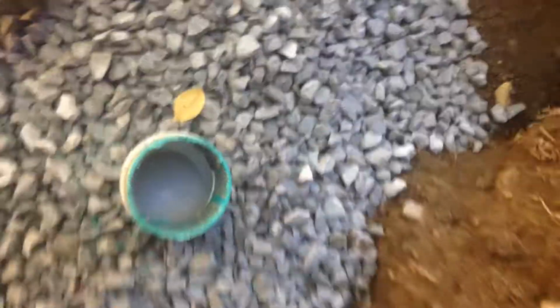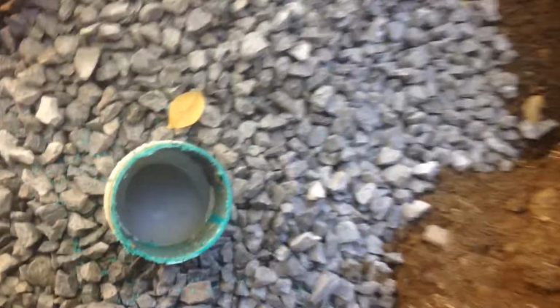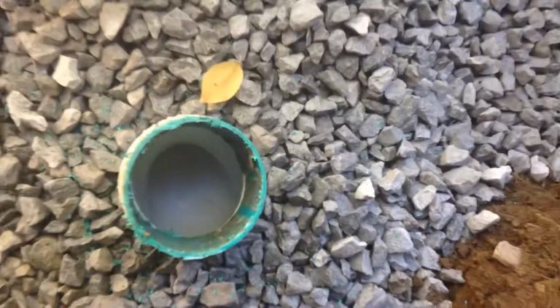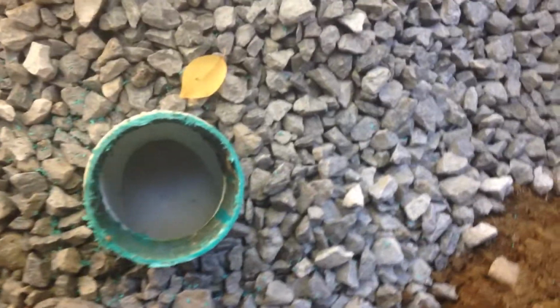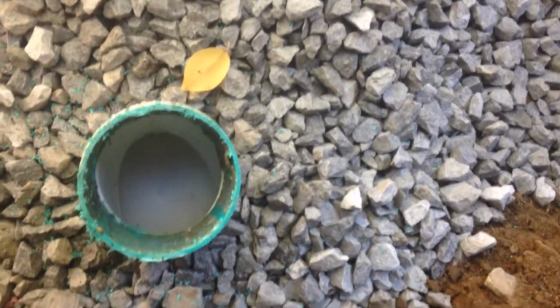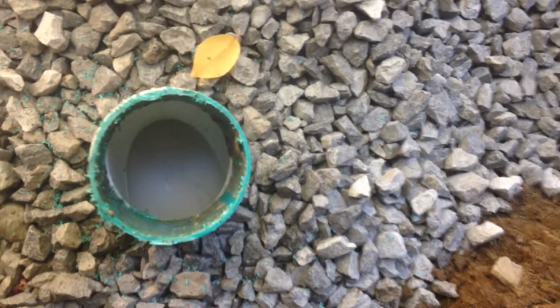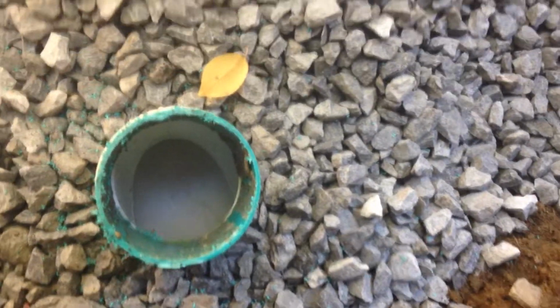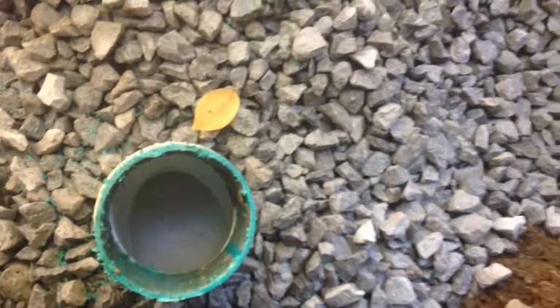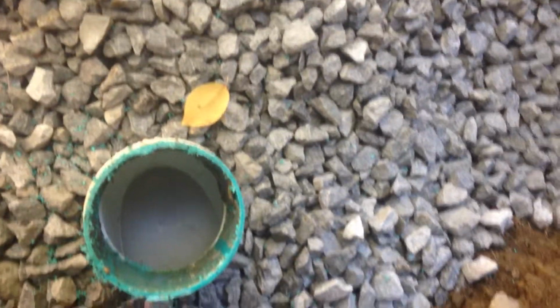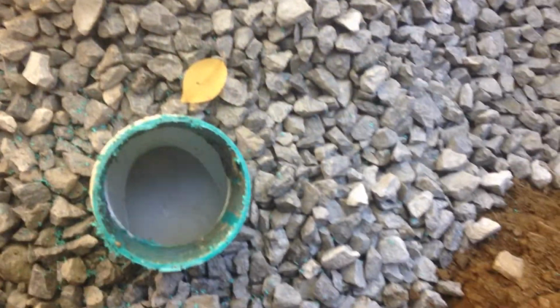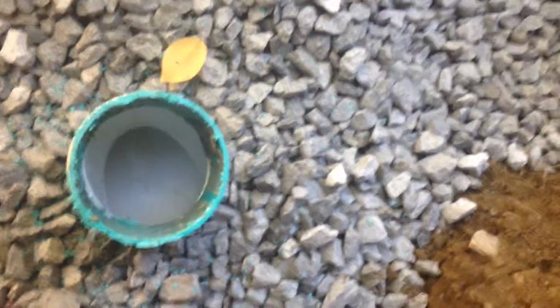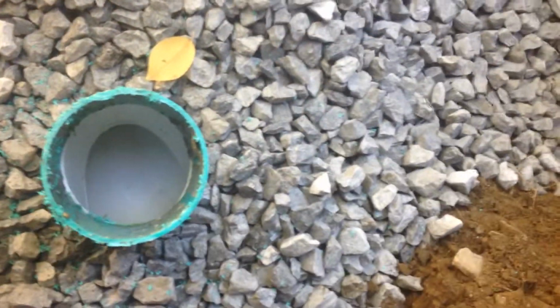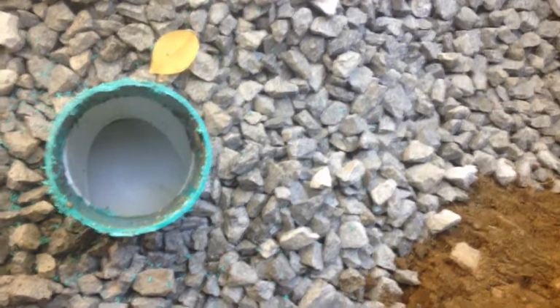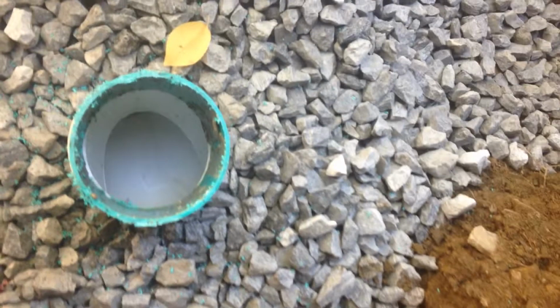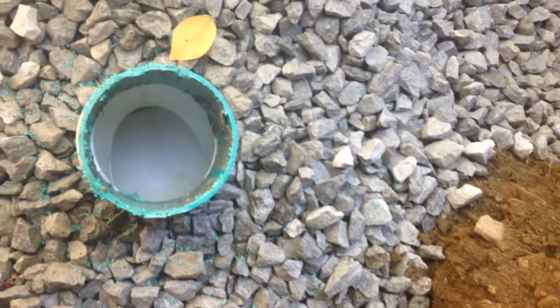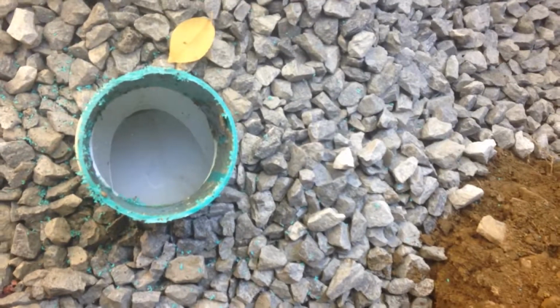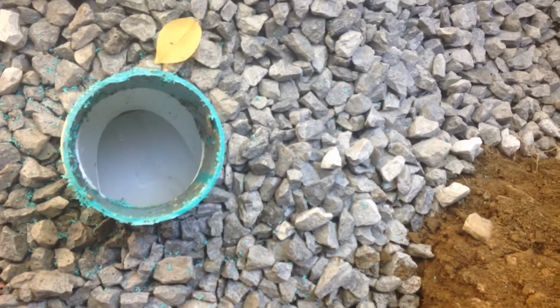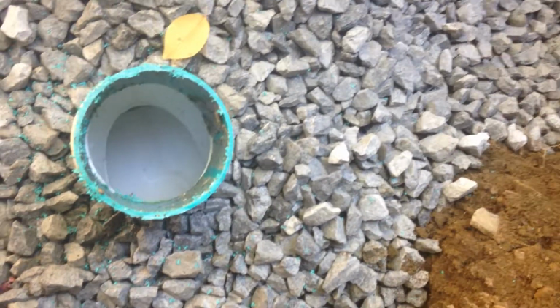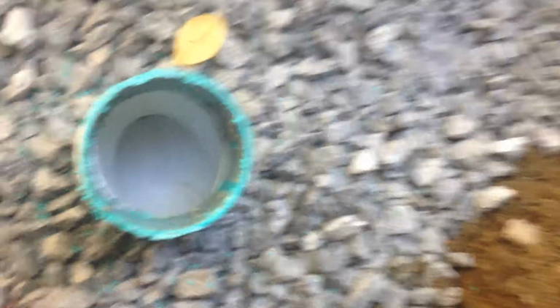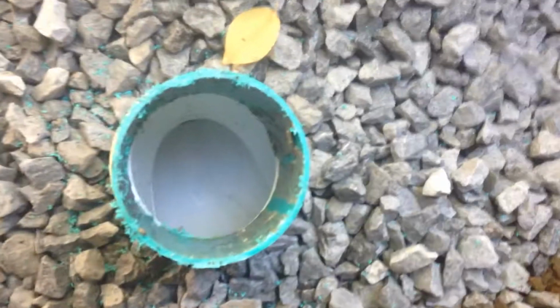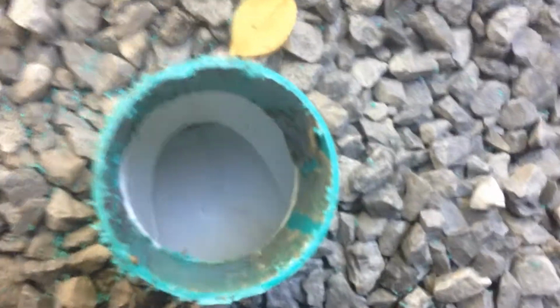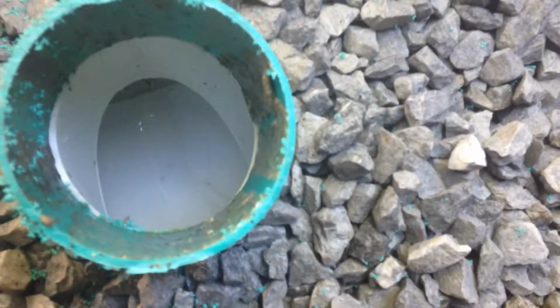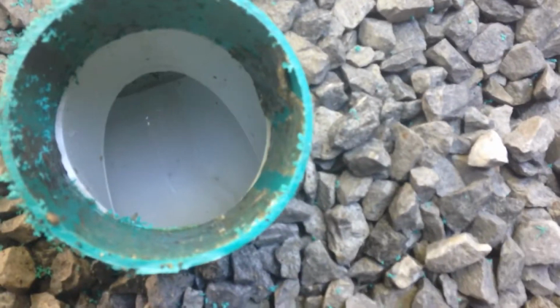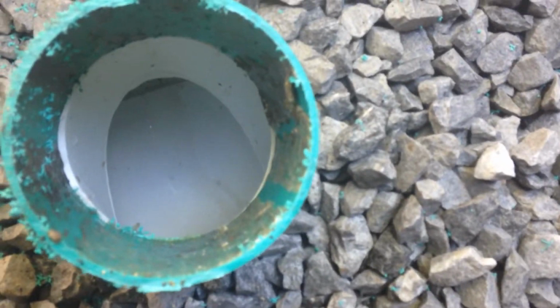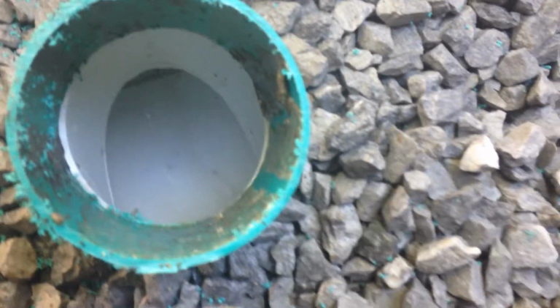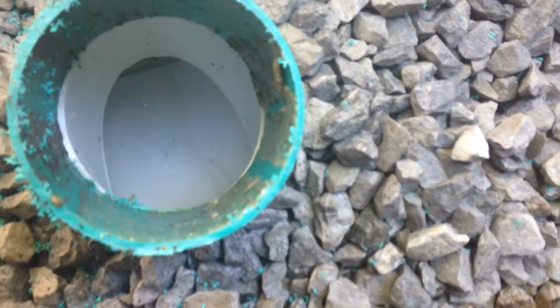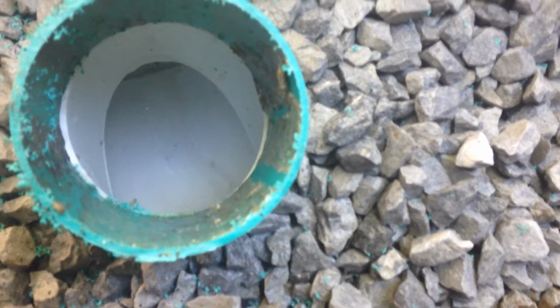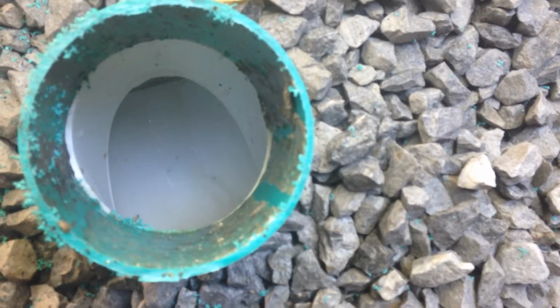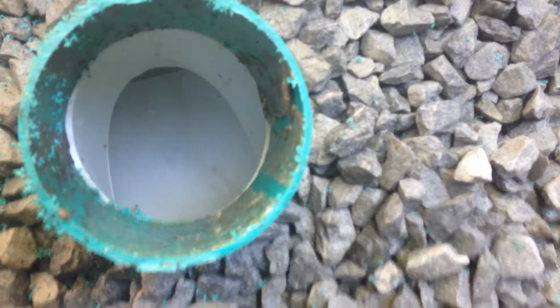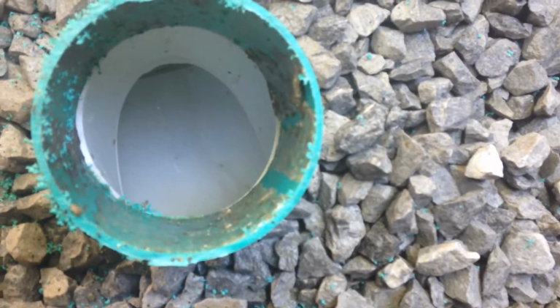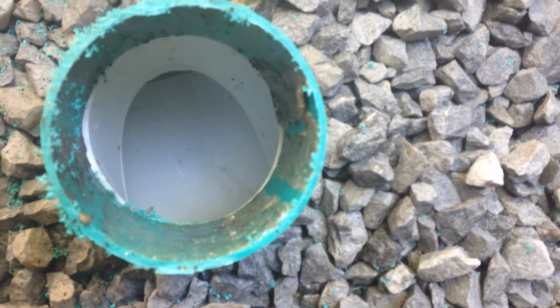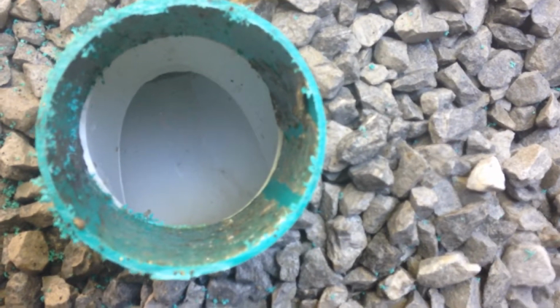We're at a clean-out now in a house where we just put a septic system in, and you can look down there — you don't see any leaks. You just see shine on the bottom of the thing.